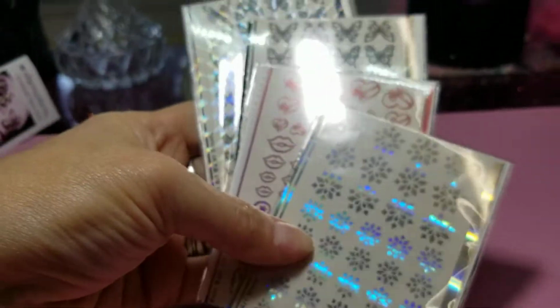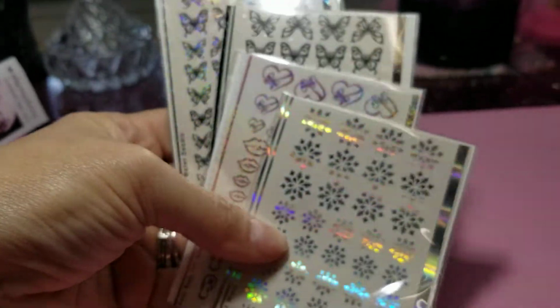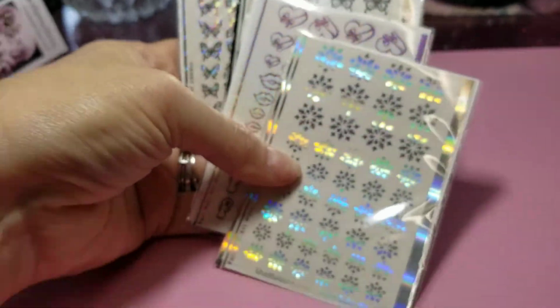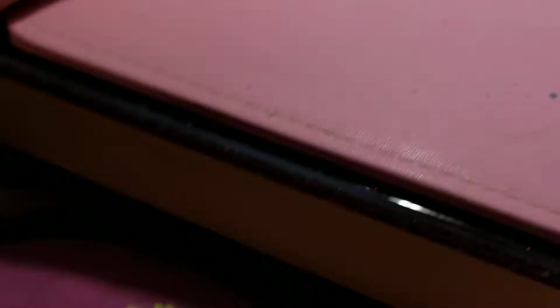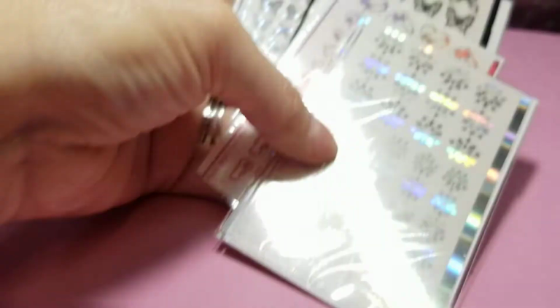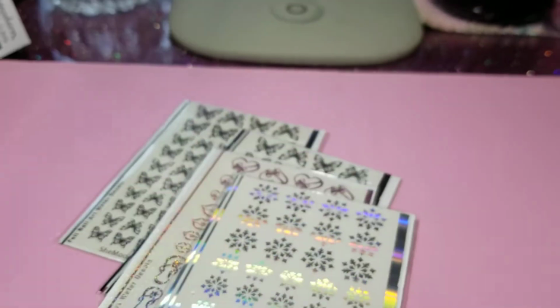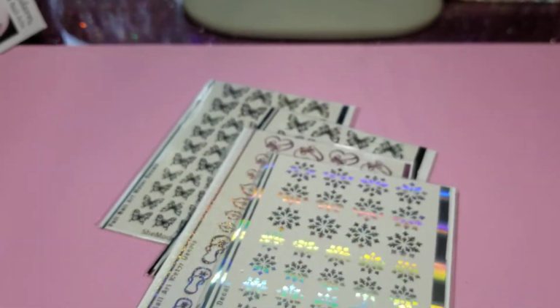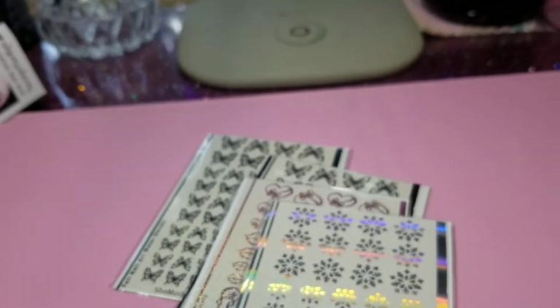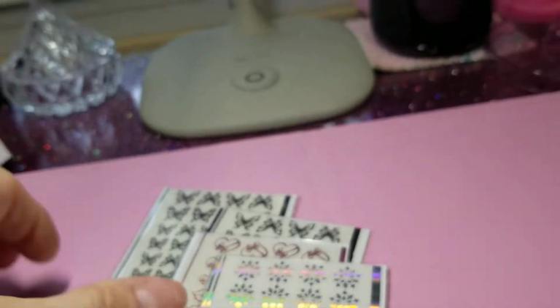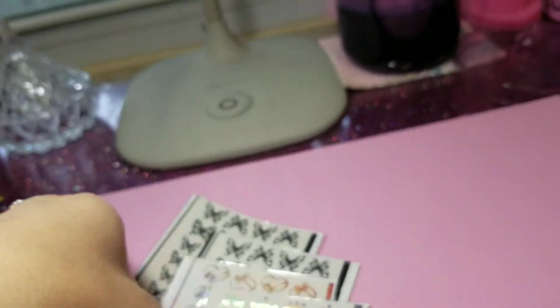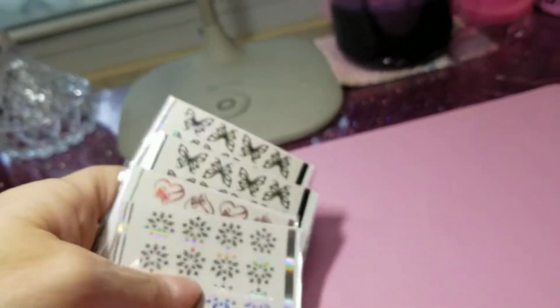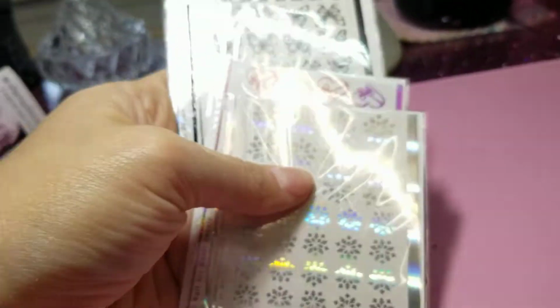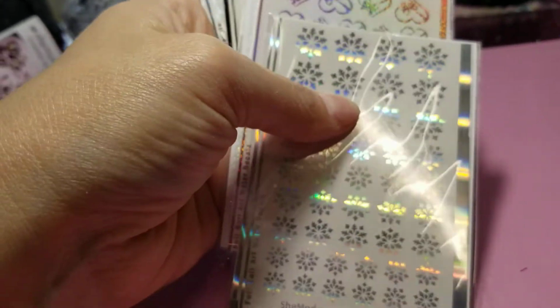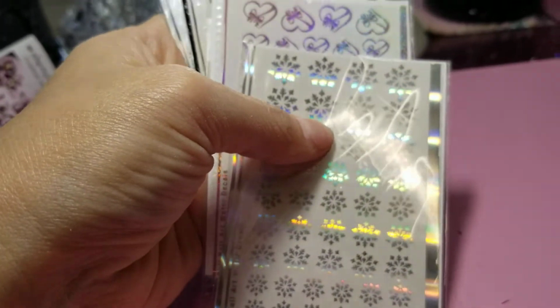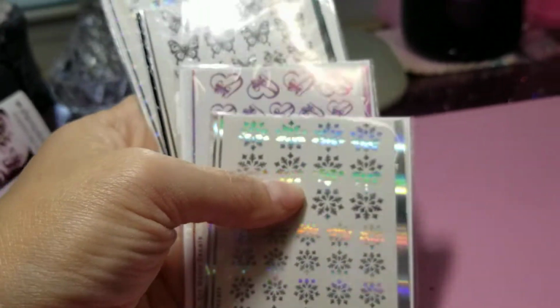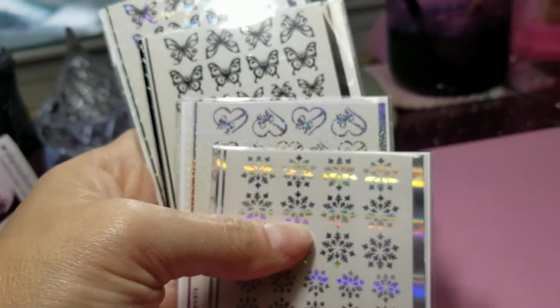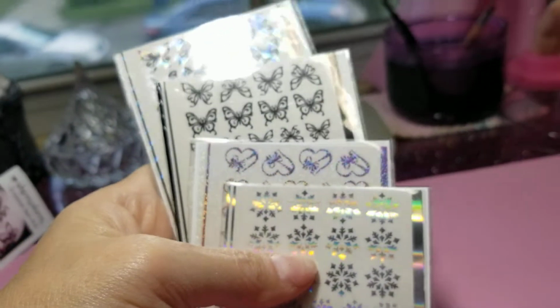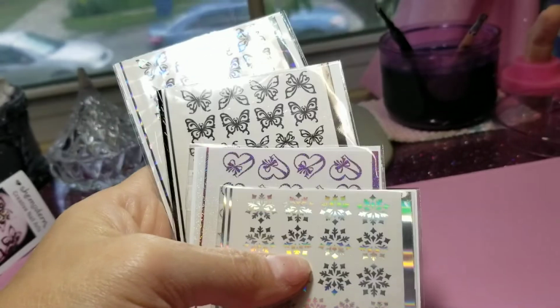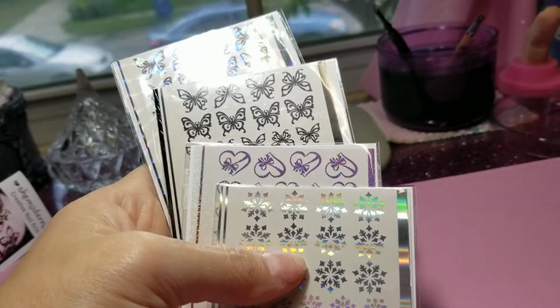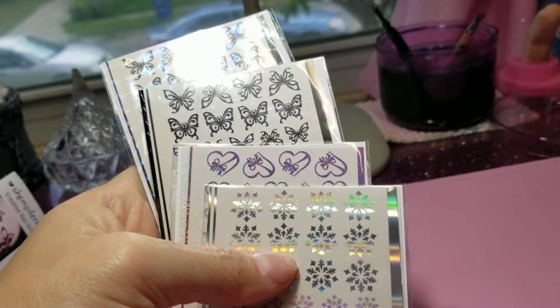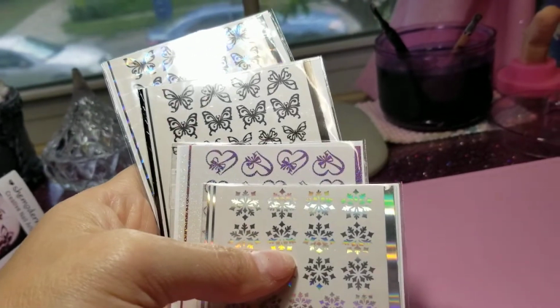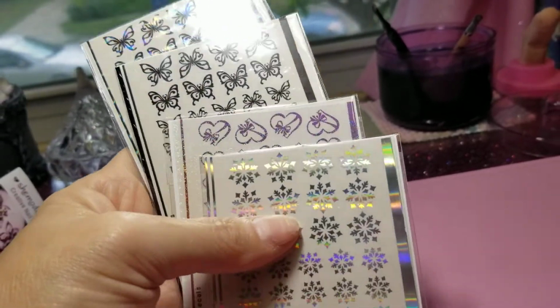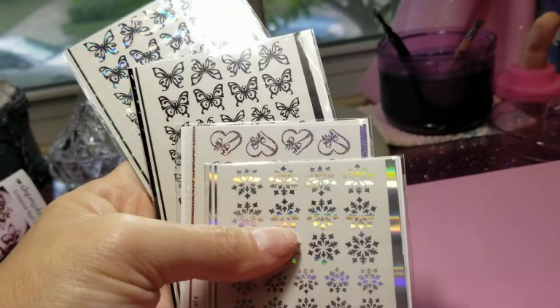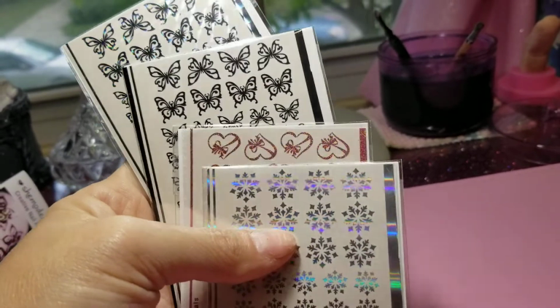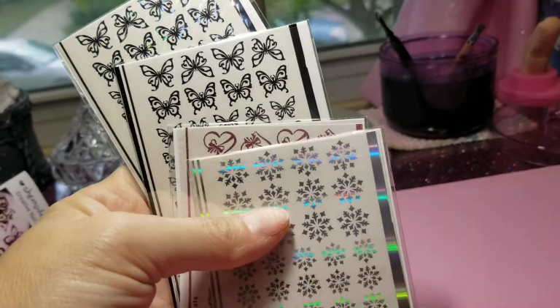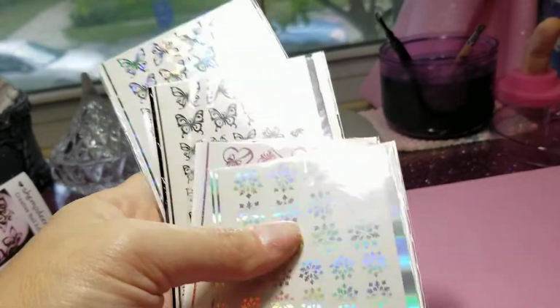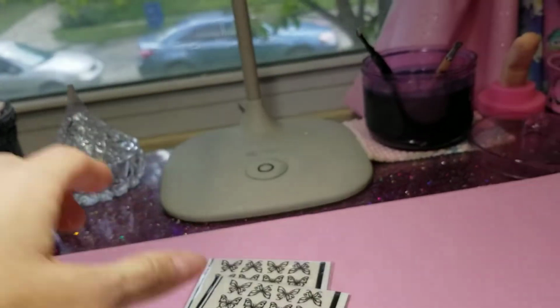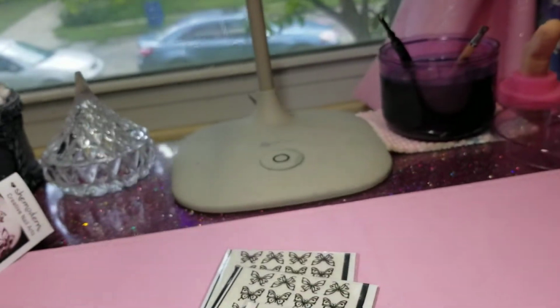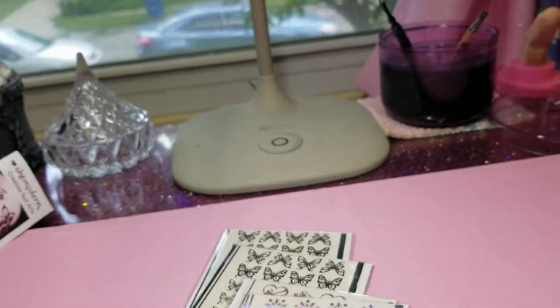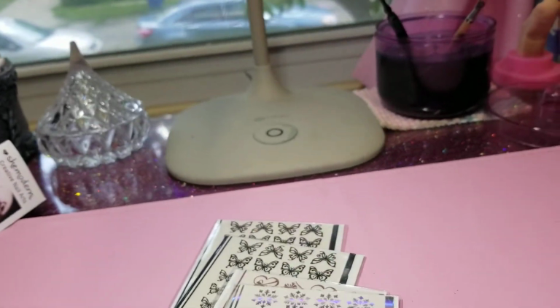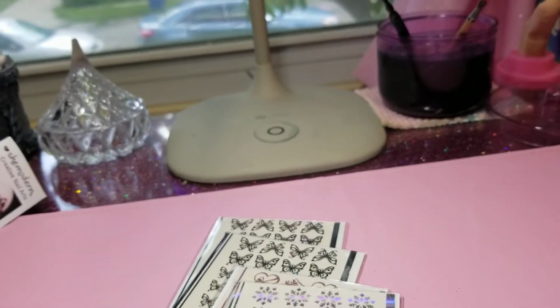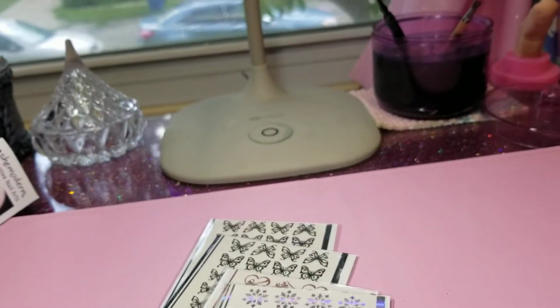I got a $10 gift card that I won, and the rest I bought. I think altogether I only paid like $3.50, because I got the $10 for free. So altogether it would have been maybe $13 or $14.